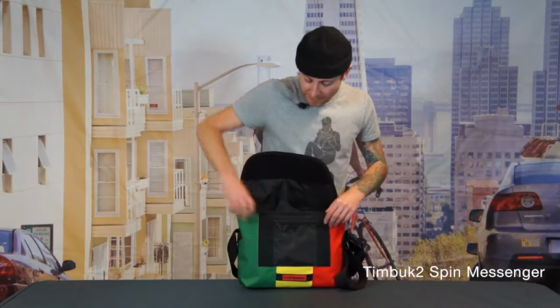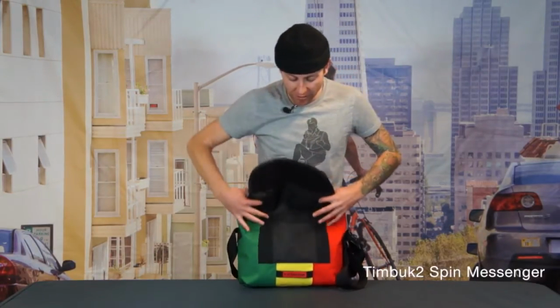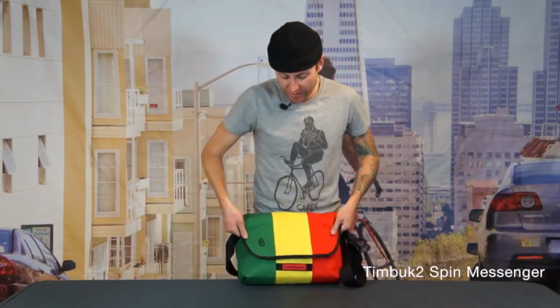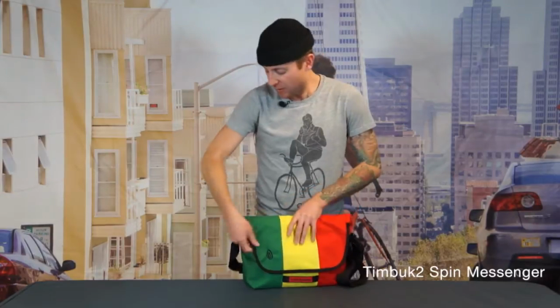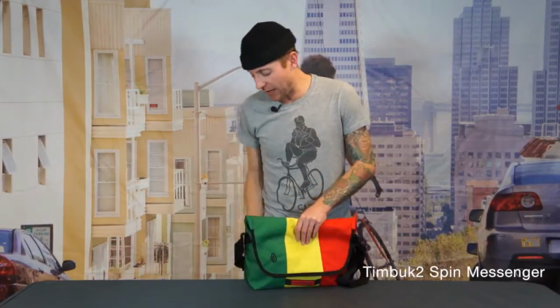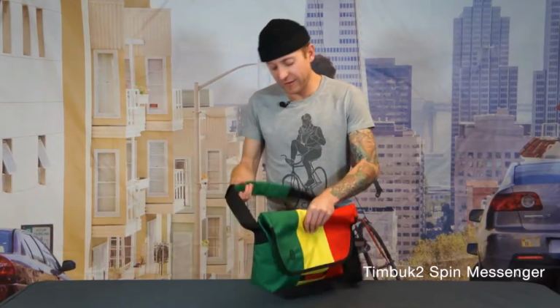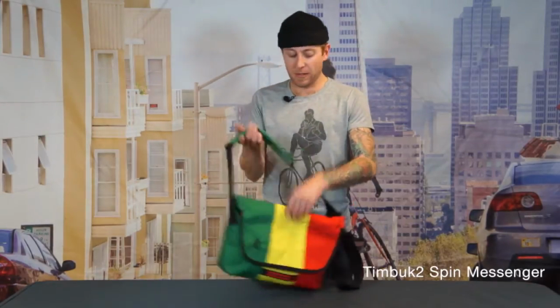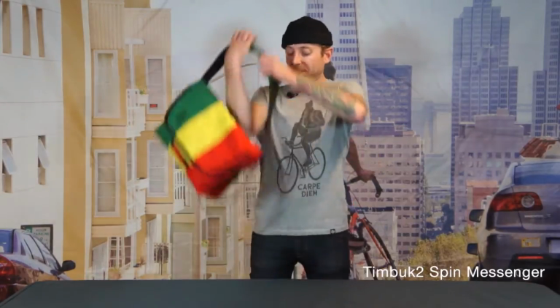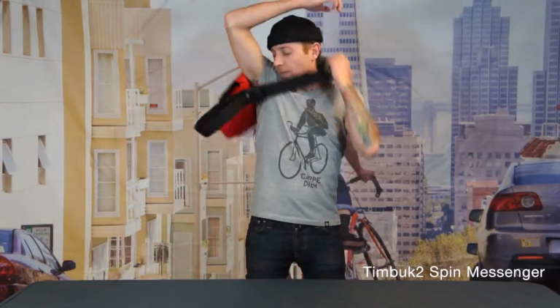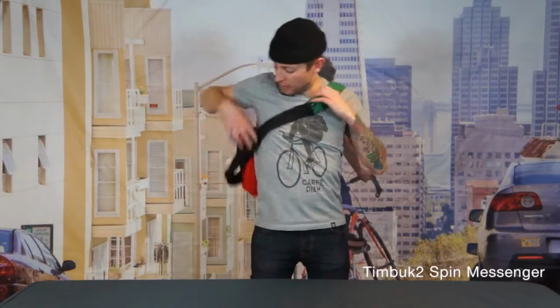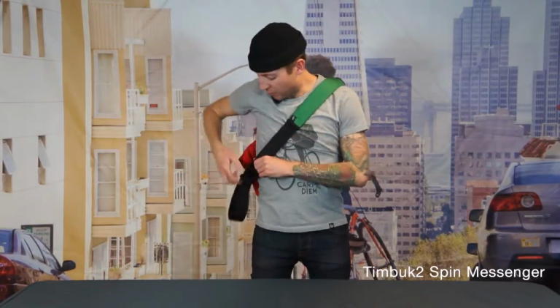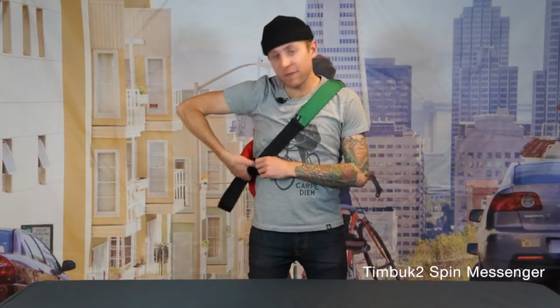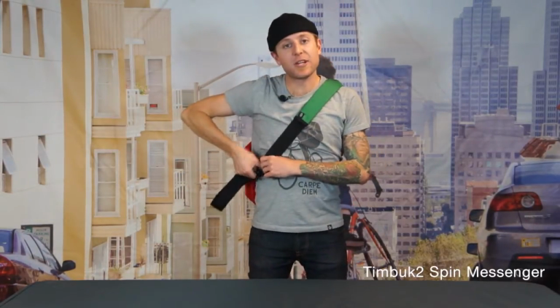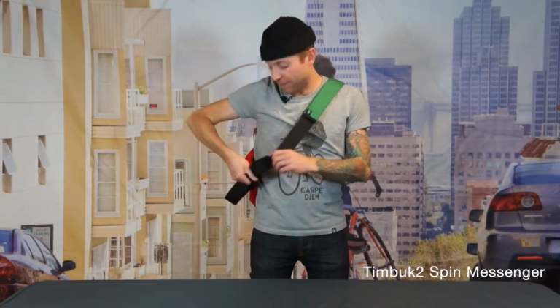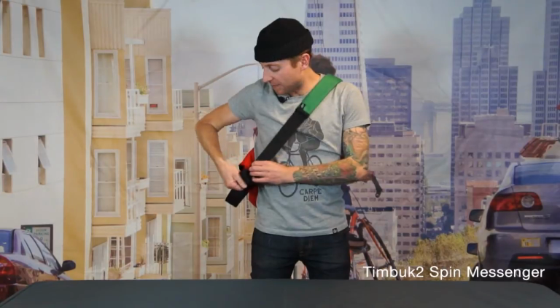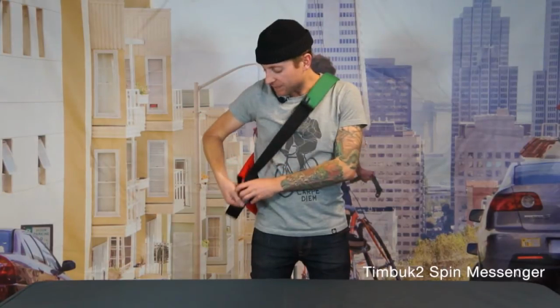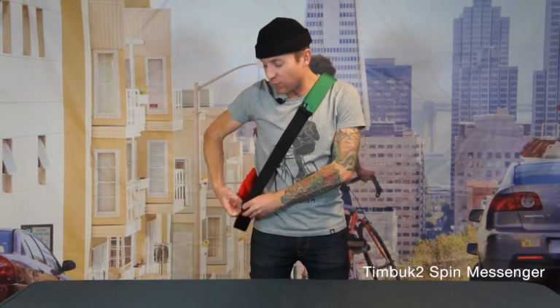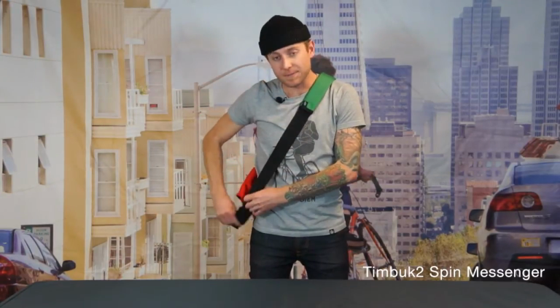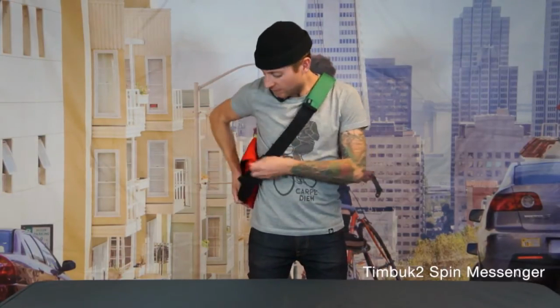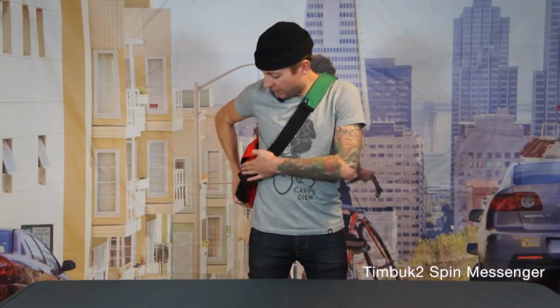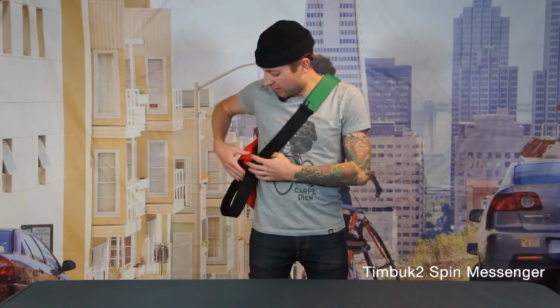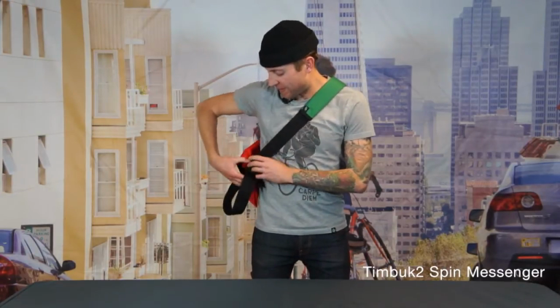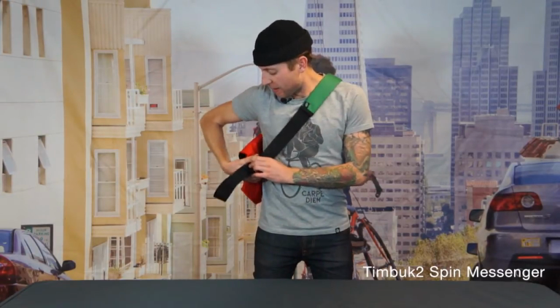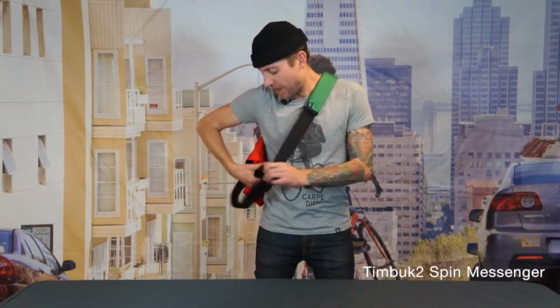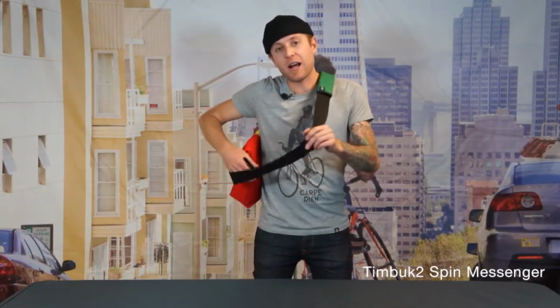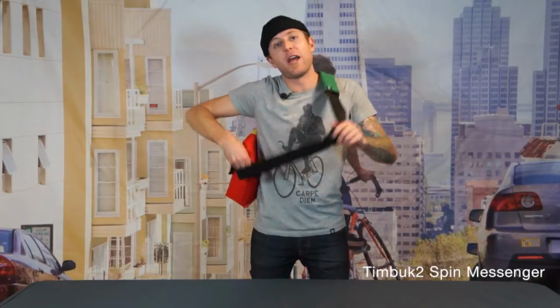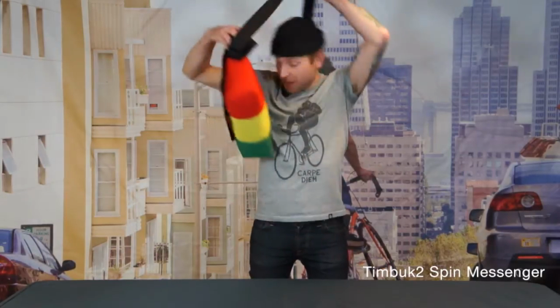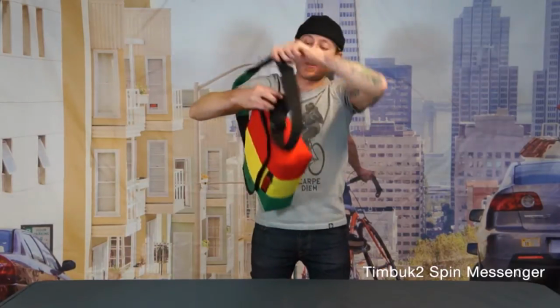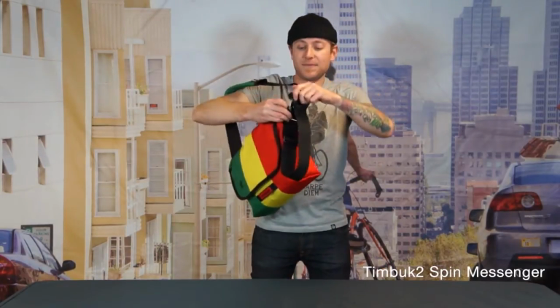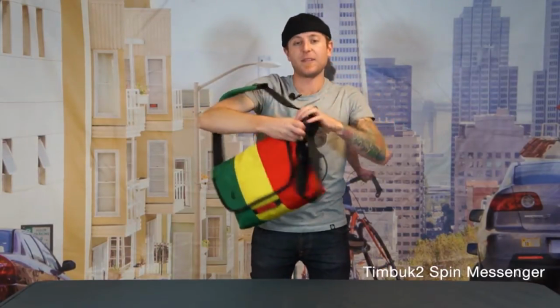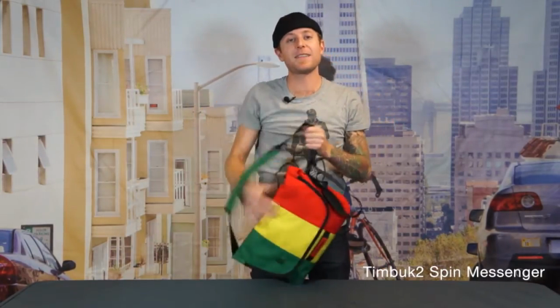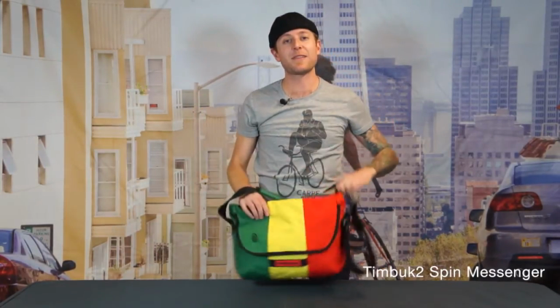This bag also comes with our TruFit cam buckle, which is great for making adjustments on the fly. And if you want, you can unclip this bag so it doesn't knock off your helmet or mess up your hair. And that is the Spin Messenger.